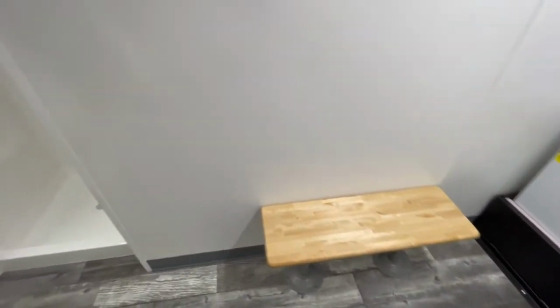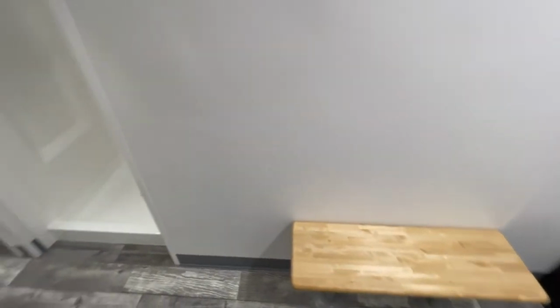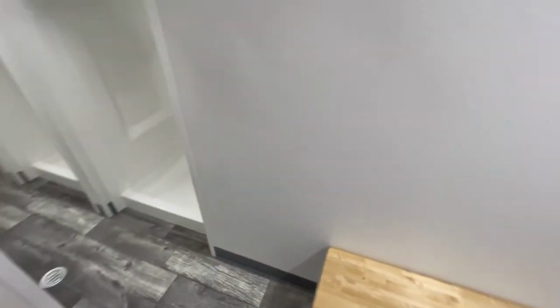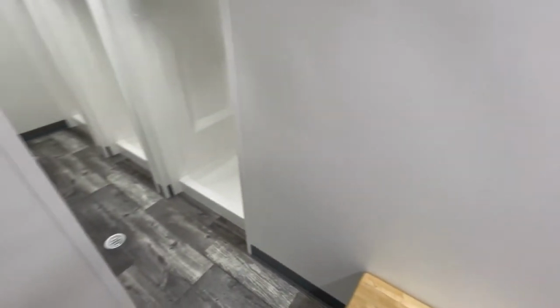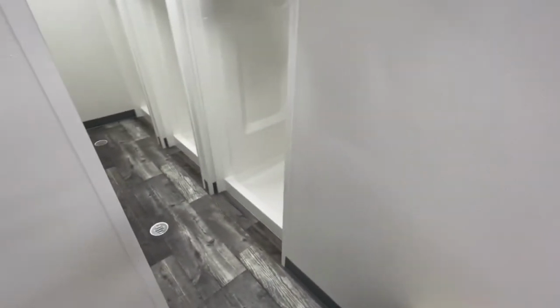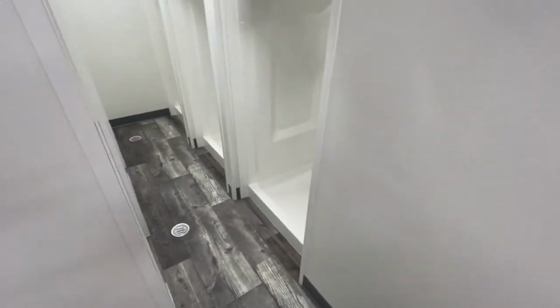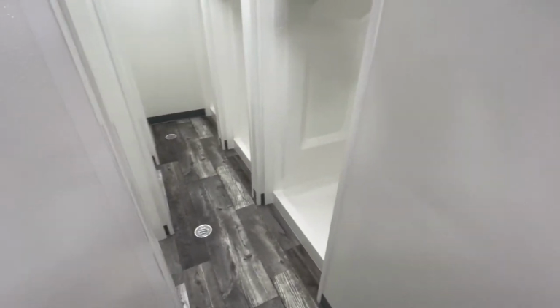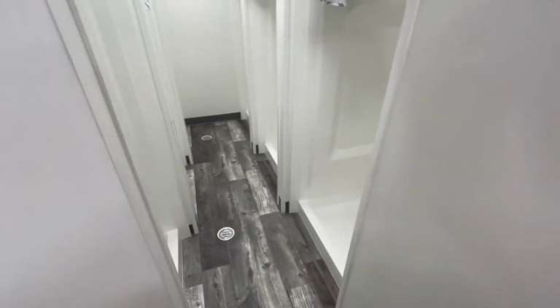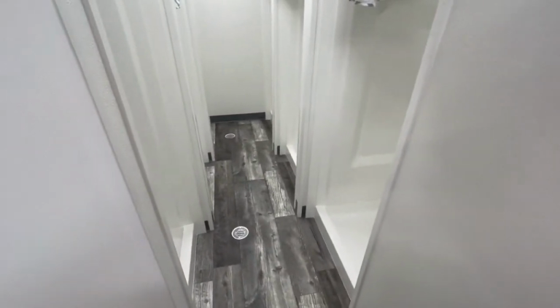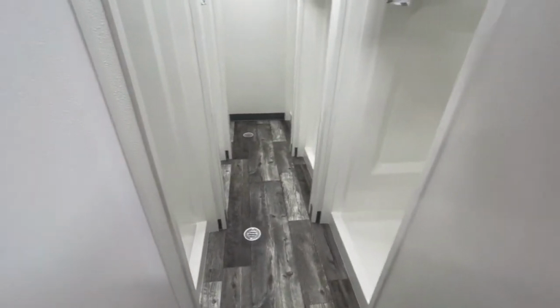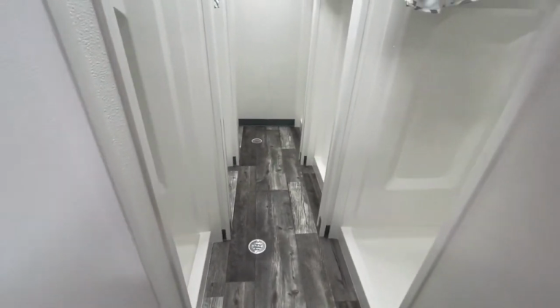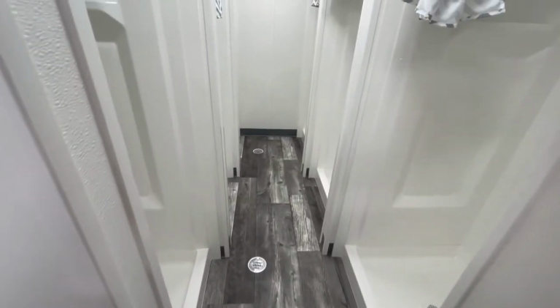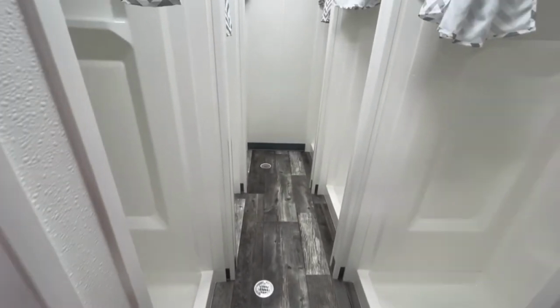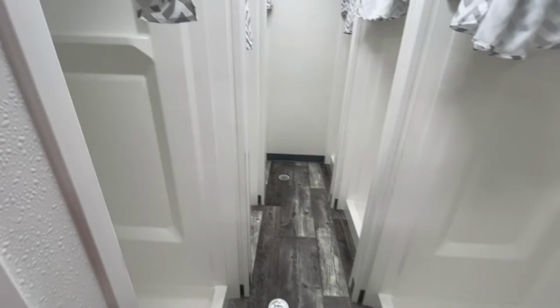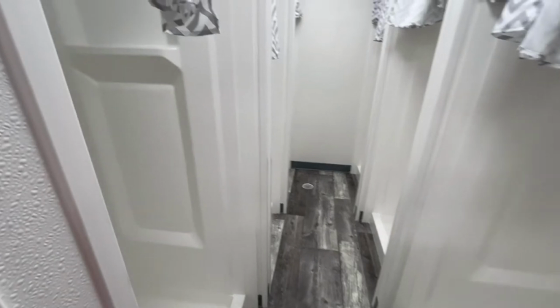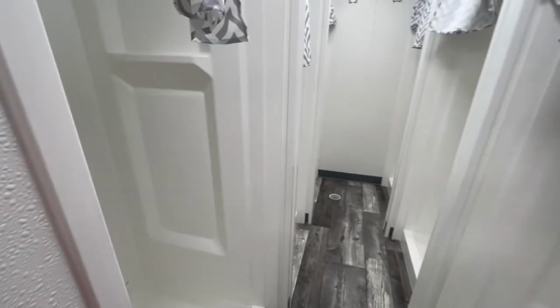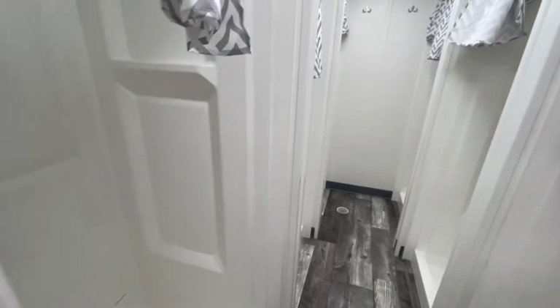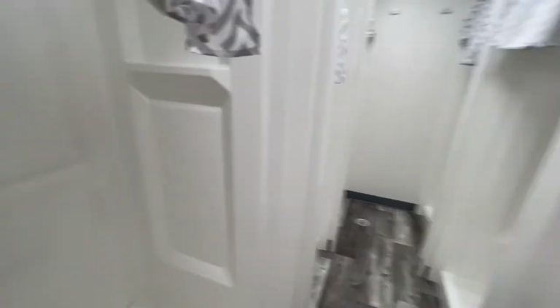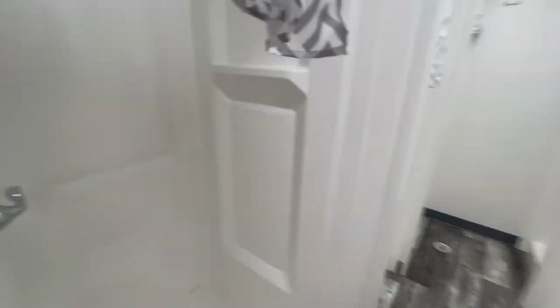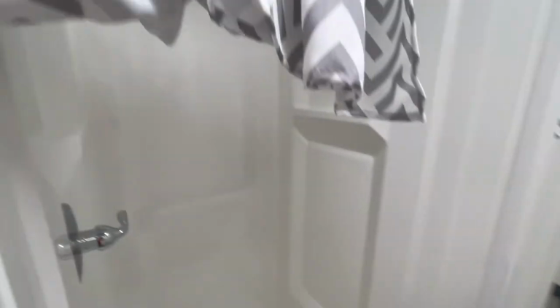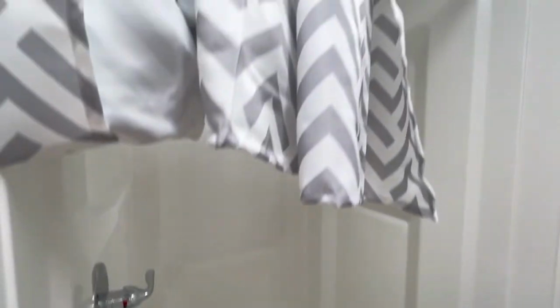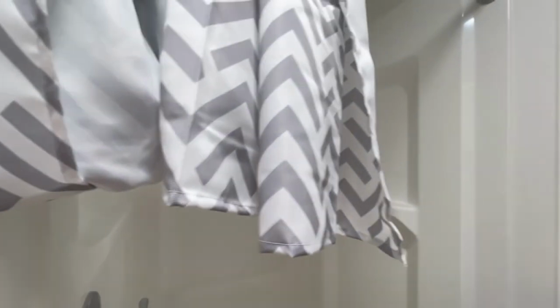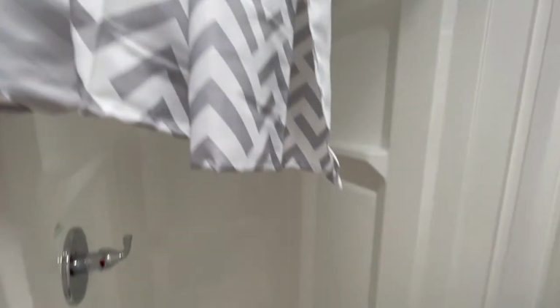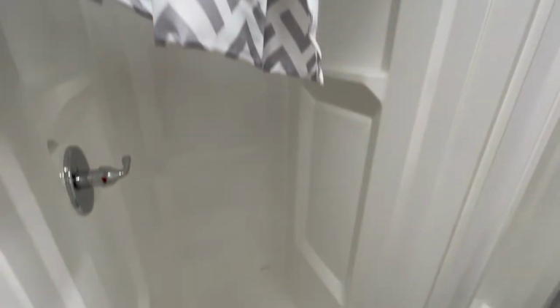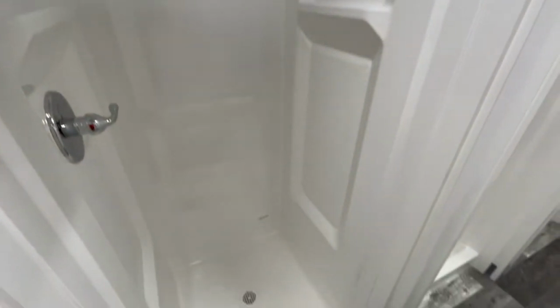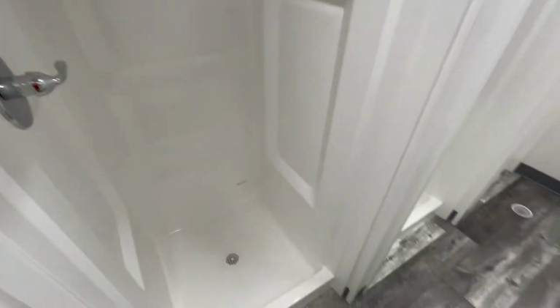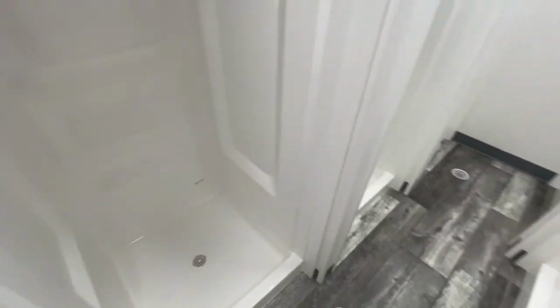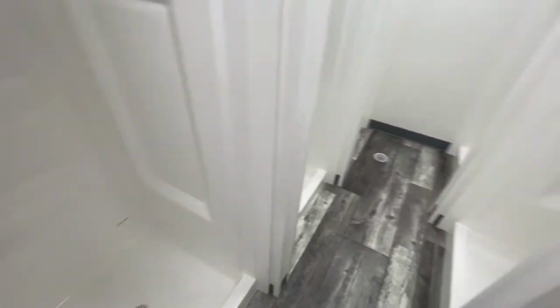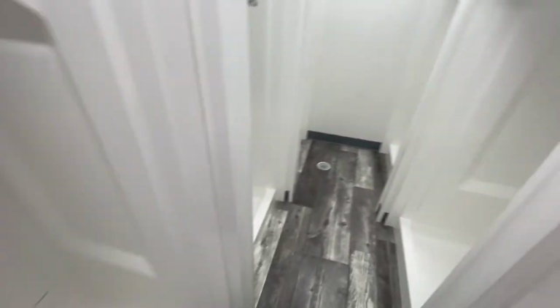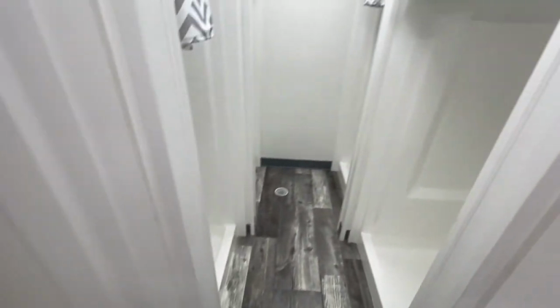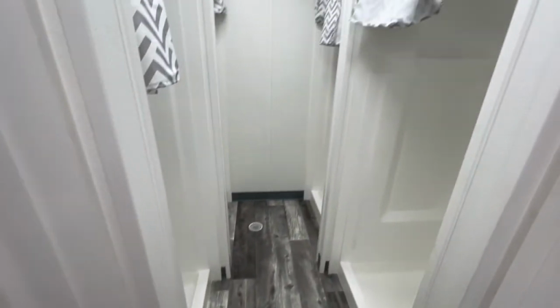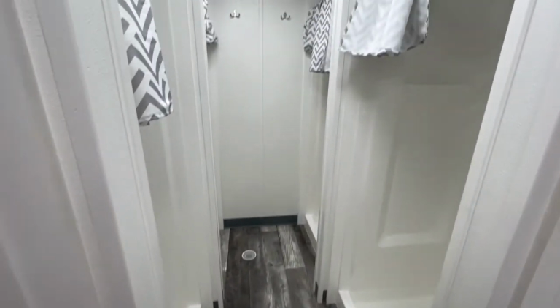As we take a look into the back part of the room, there are a total of six showers along with floor drains on the bottom.